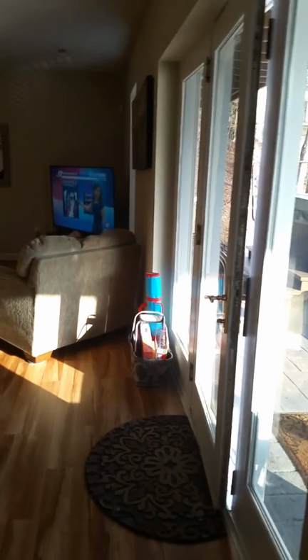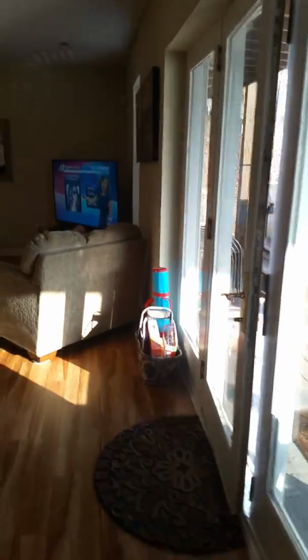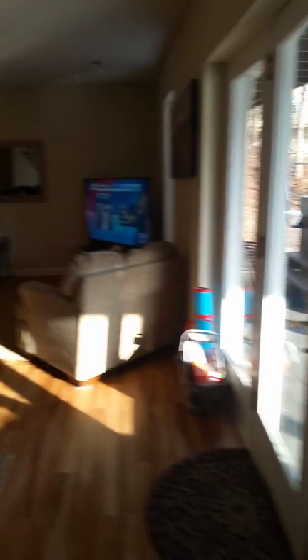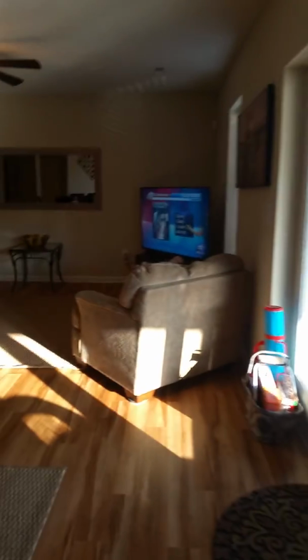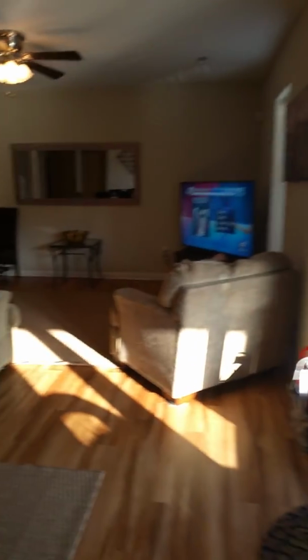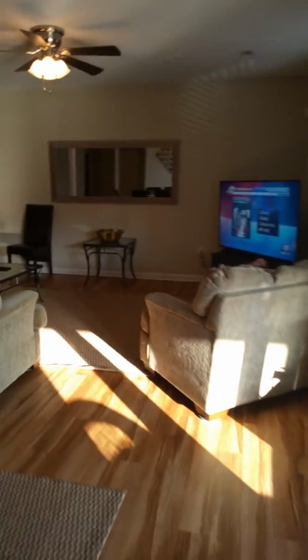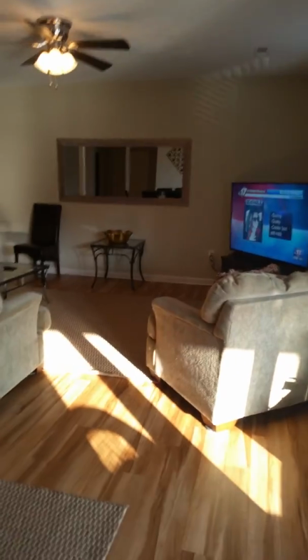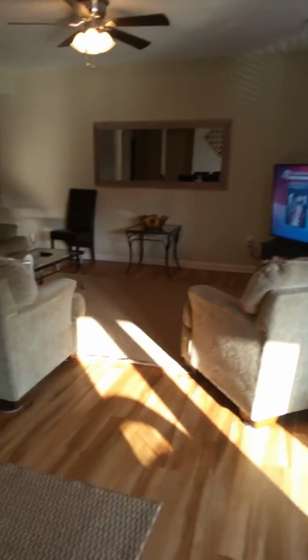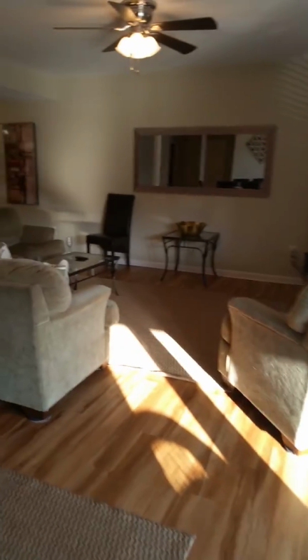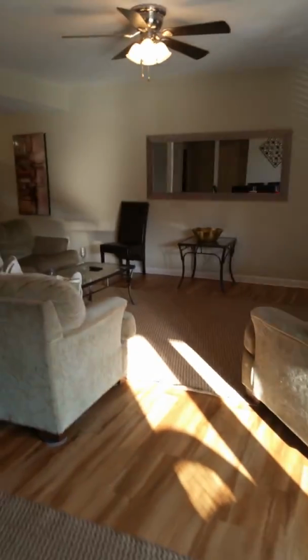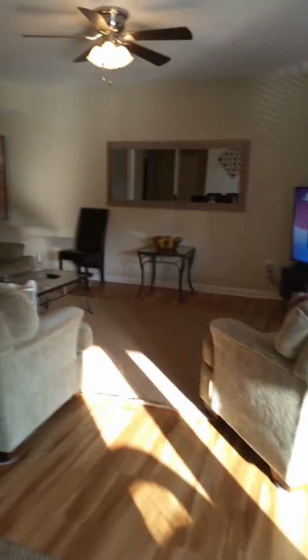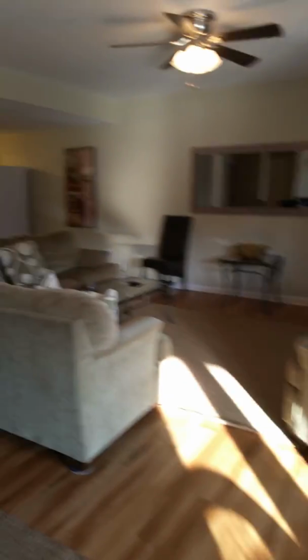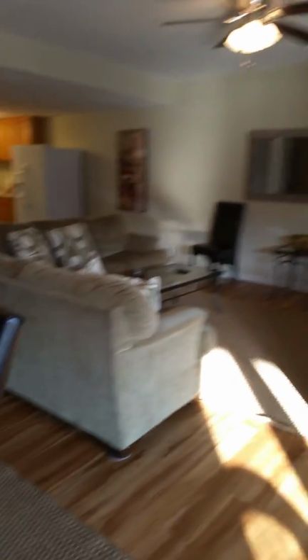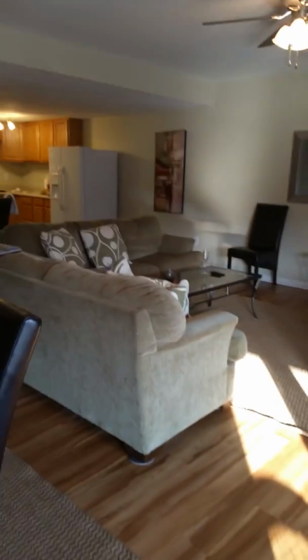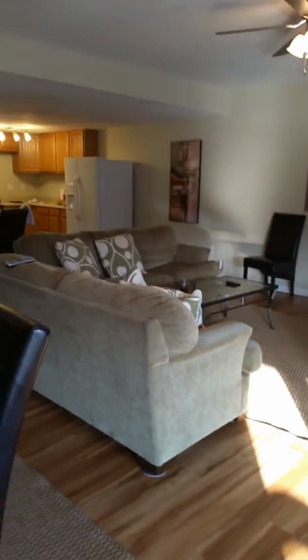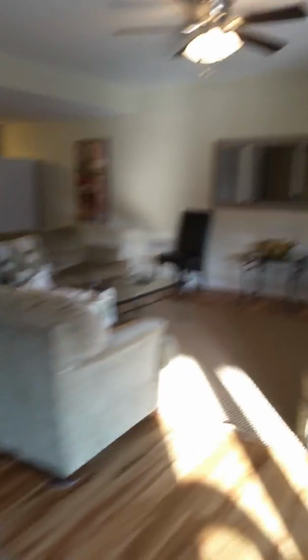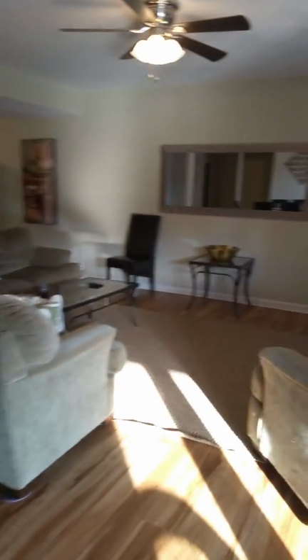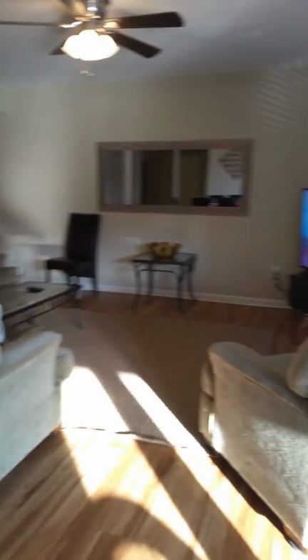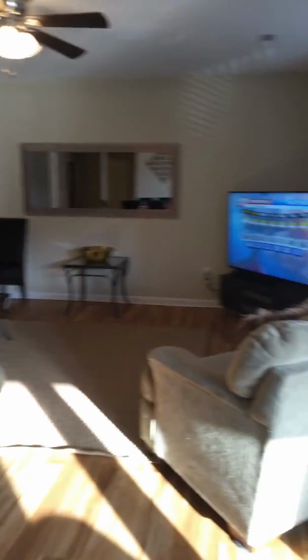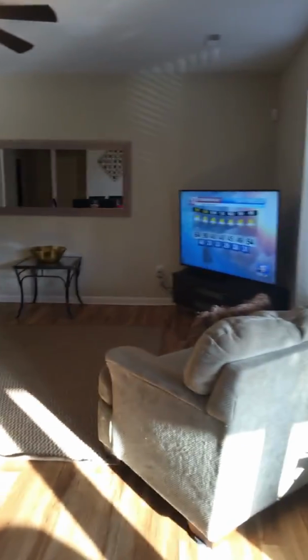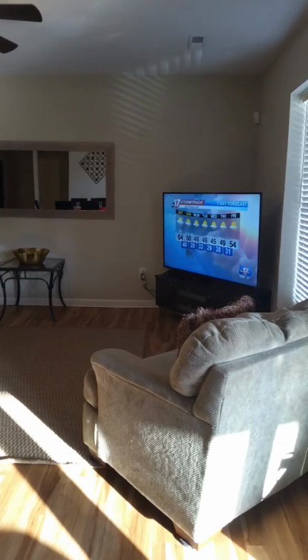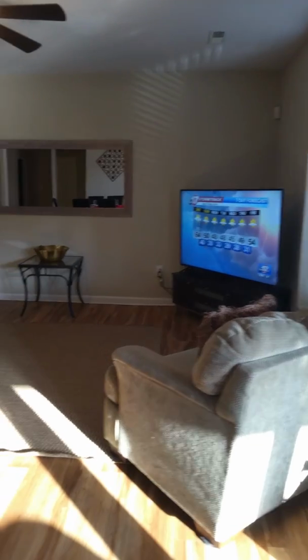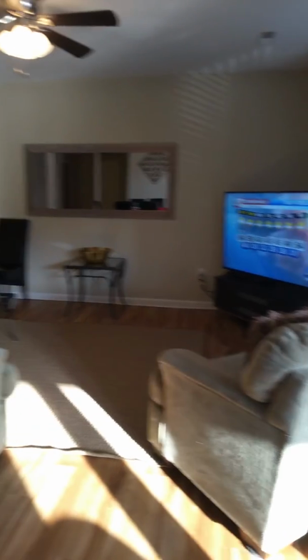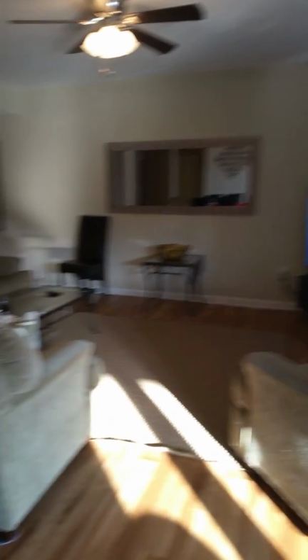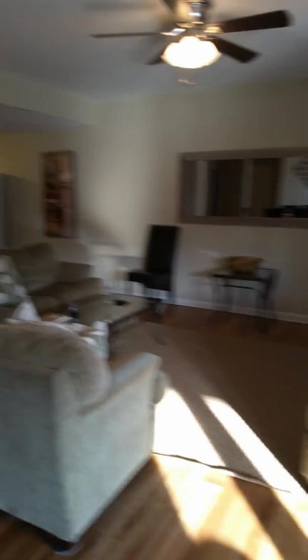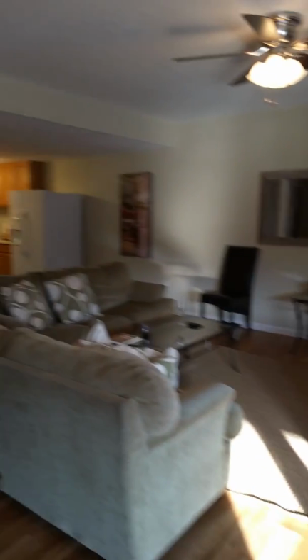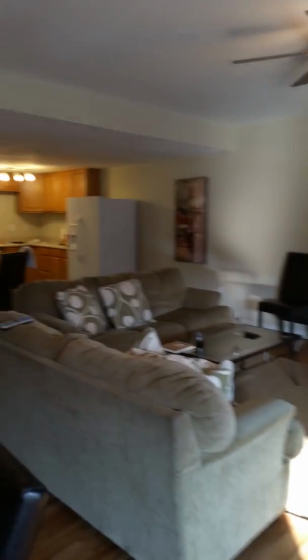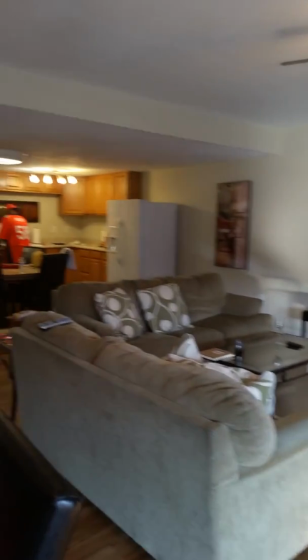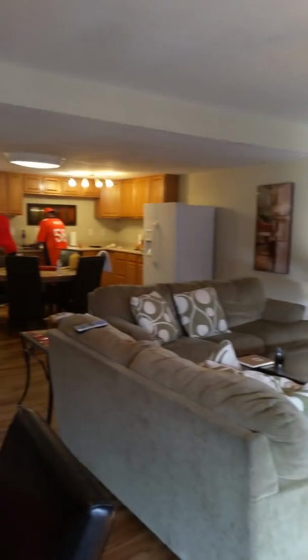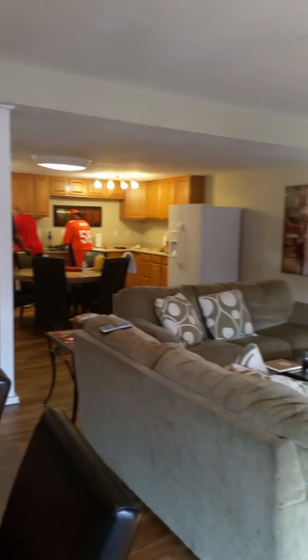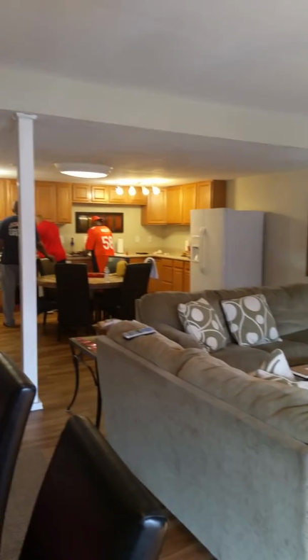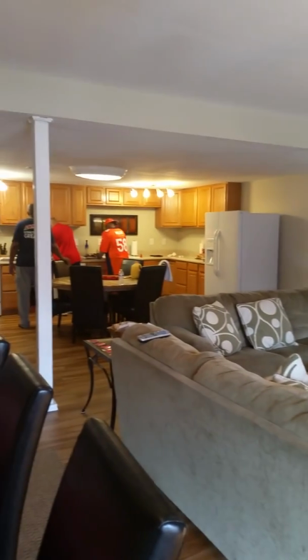We have another living room with the big TV, and then that's where the kitchen is.